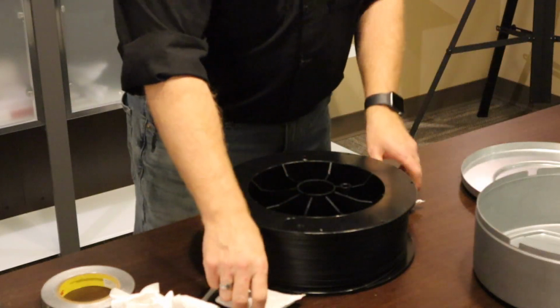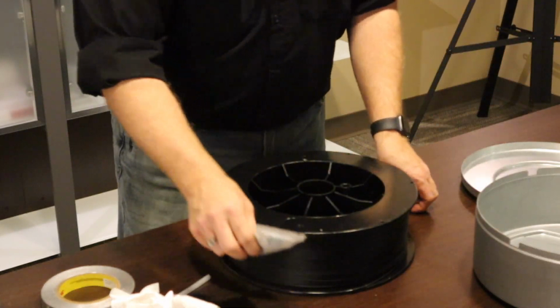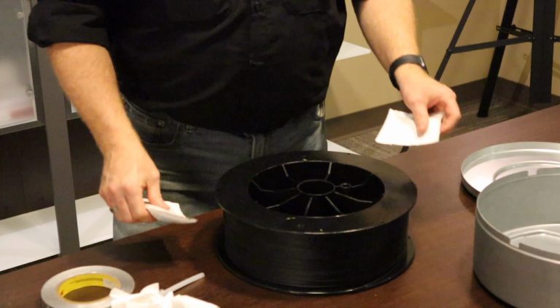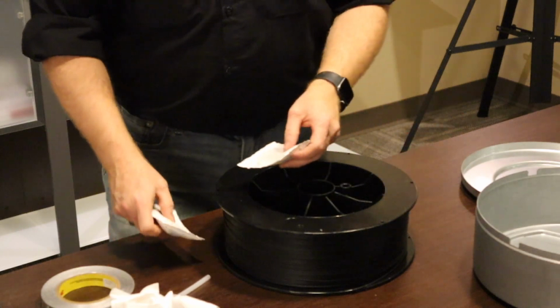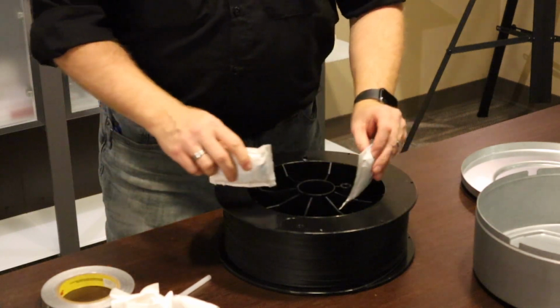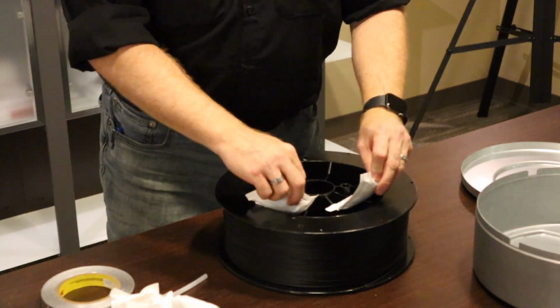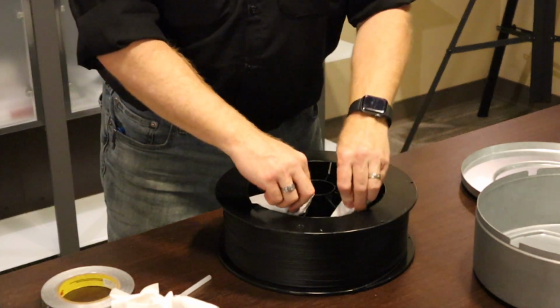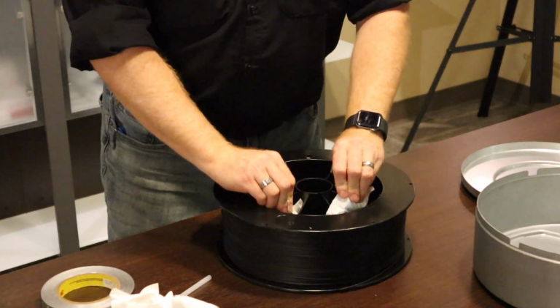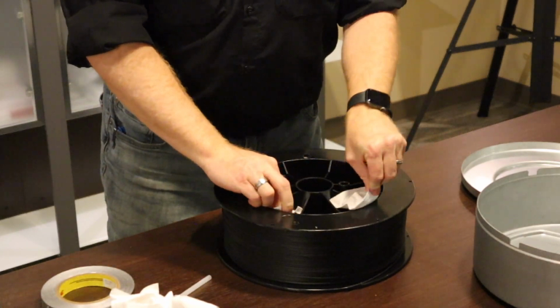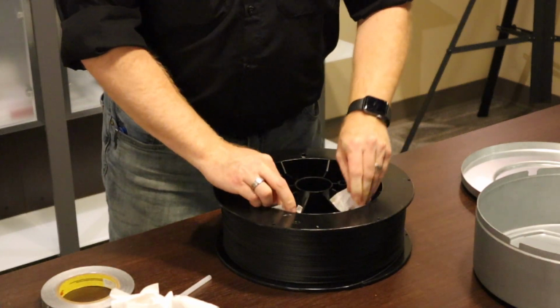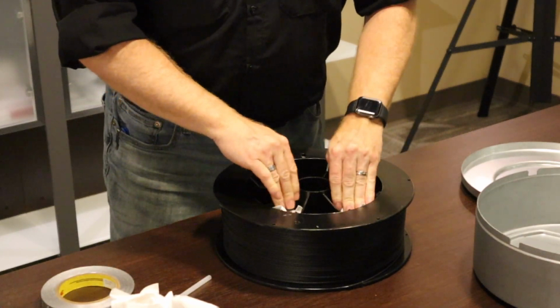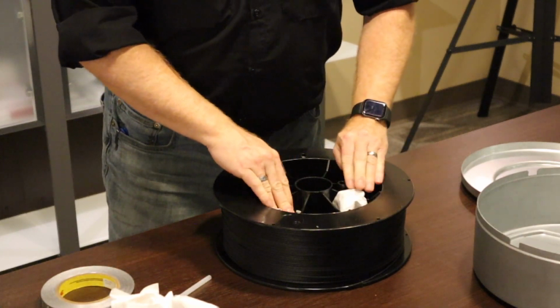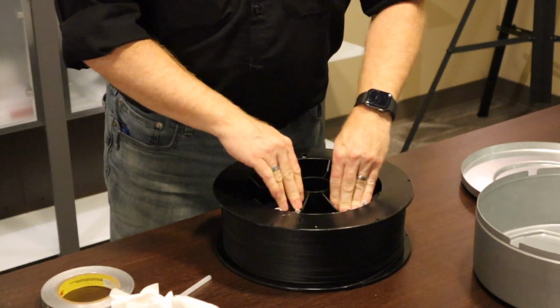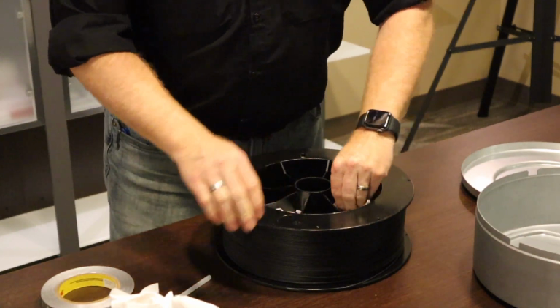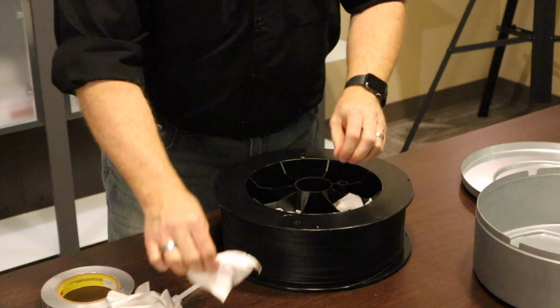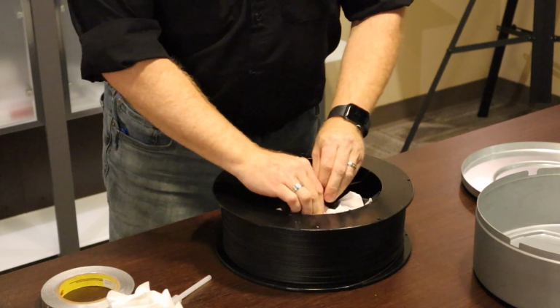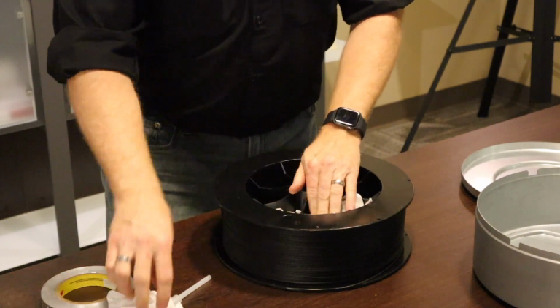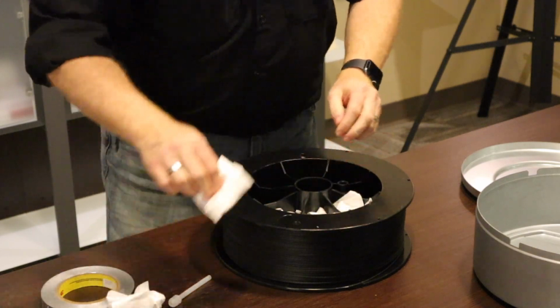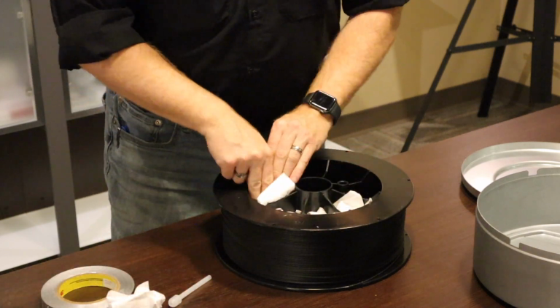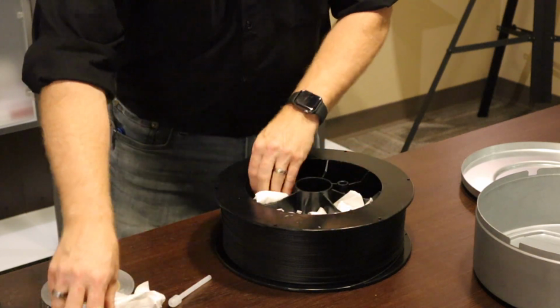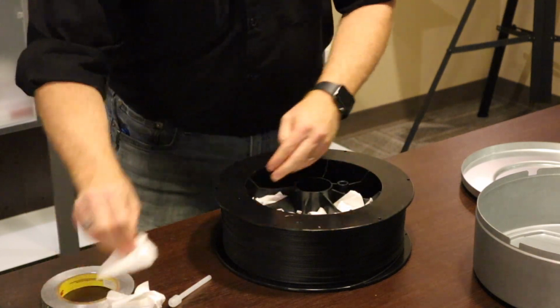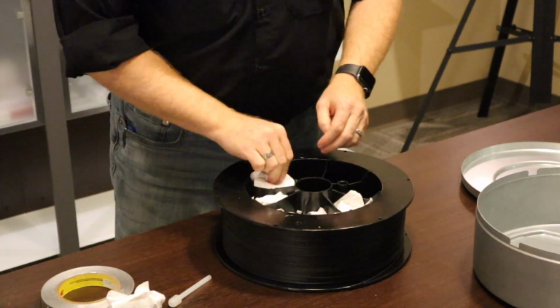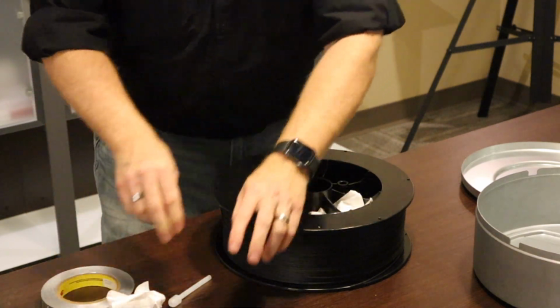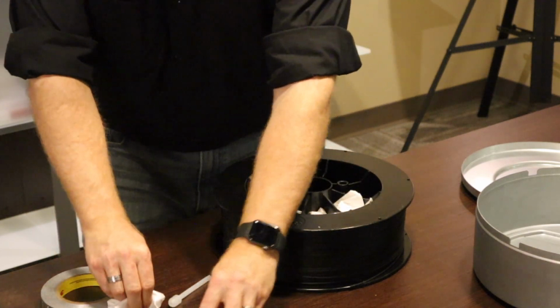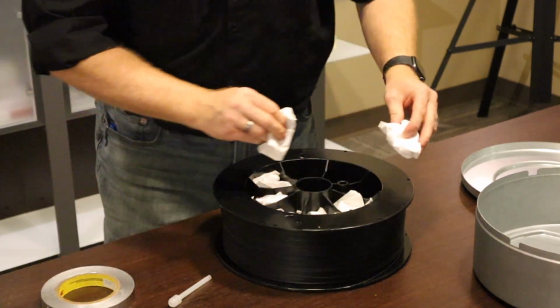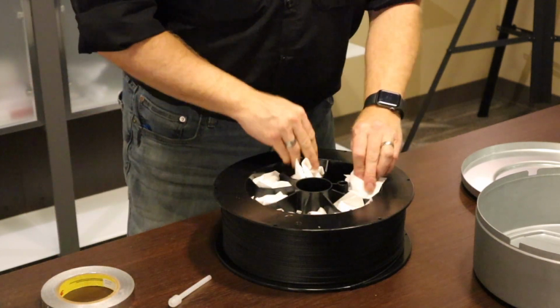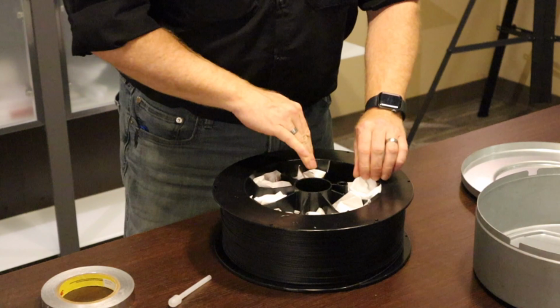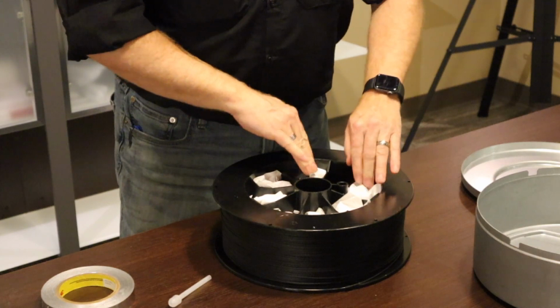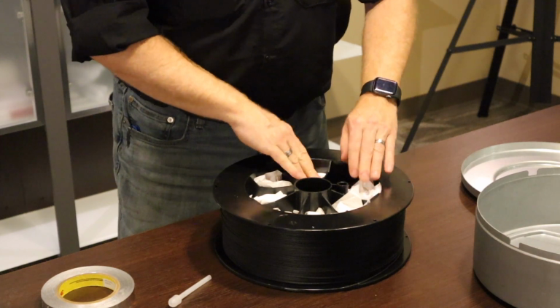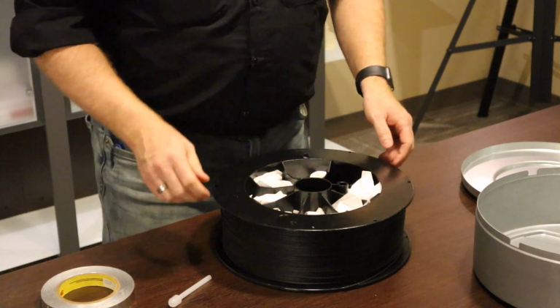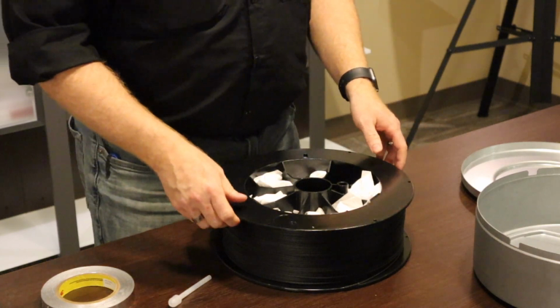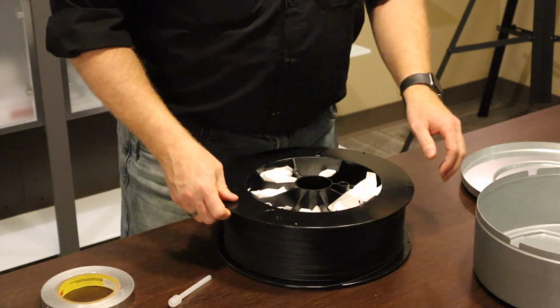Replace the desiccant bags in the slots in the canister so they can help control moisture as best as they can. Whether they're used or you get new ones, always make sure to have a little moisture control.